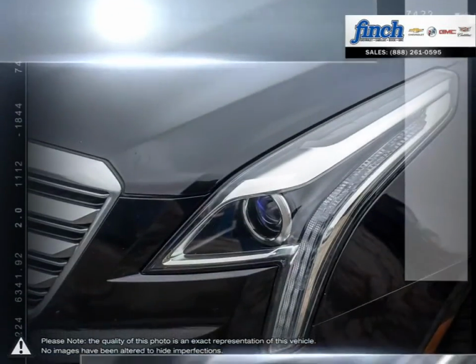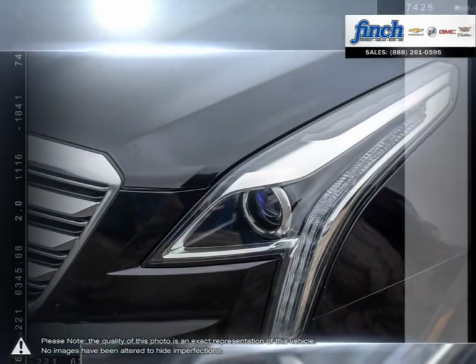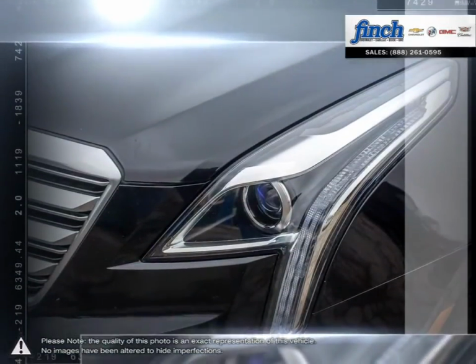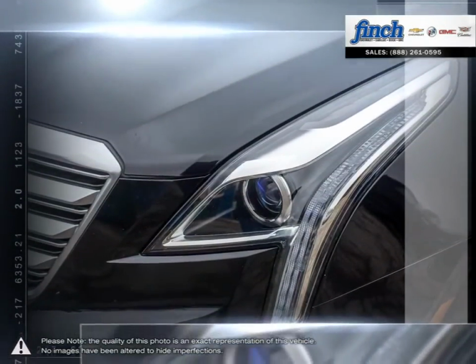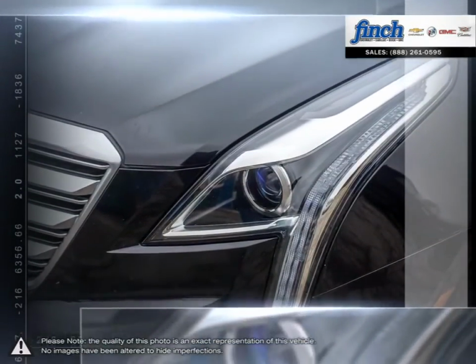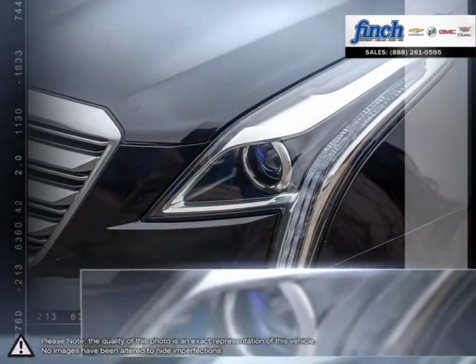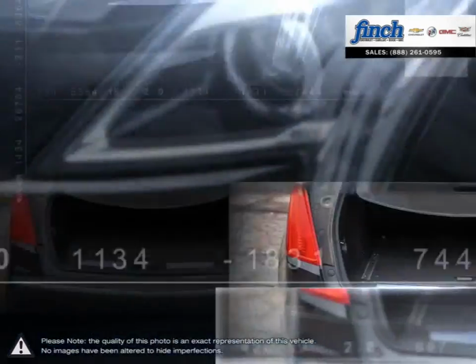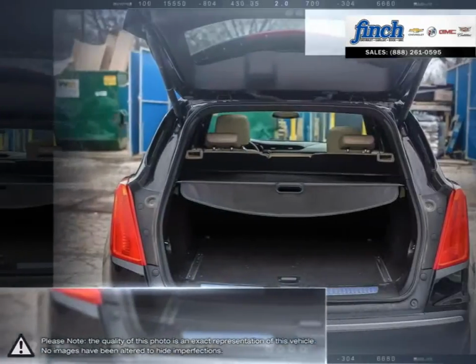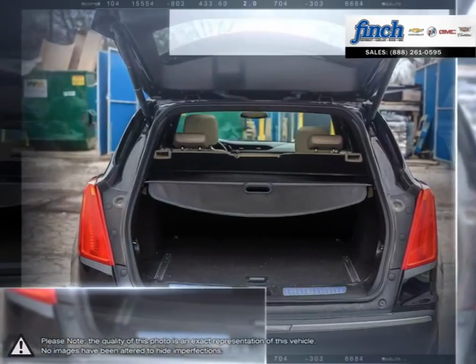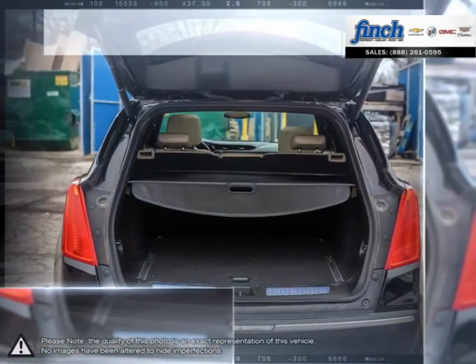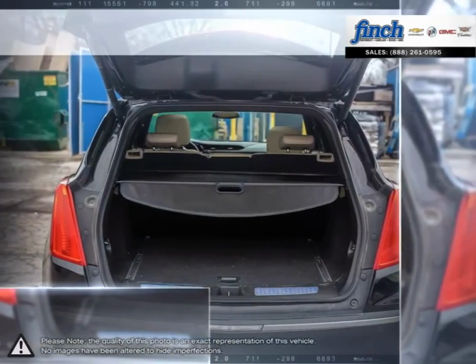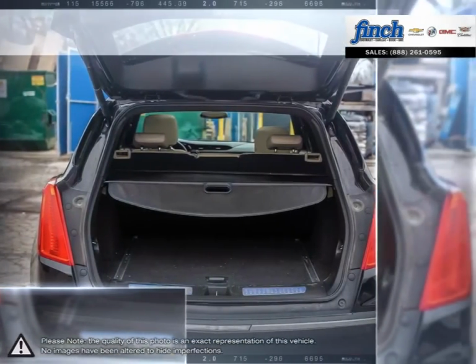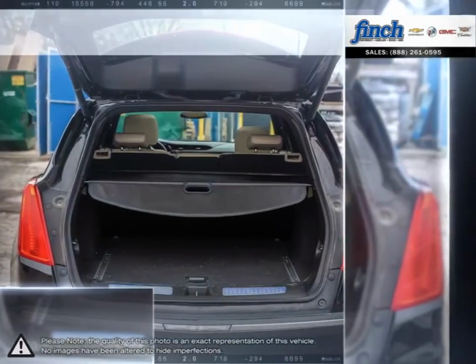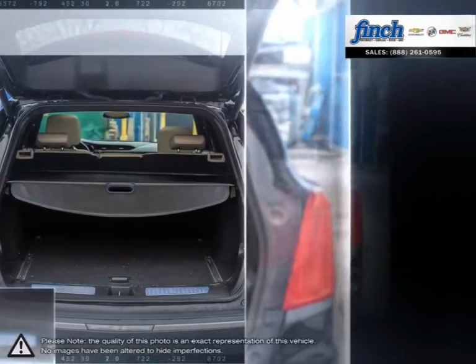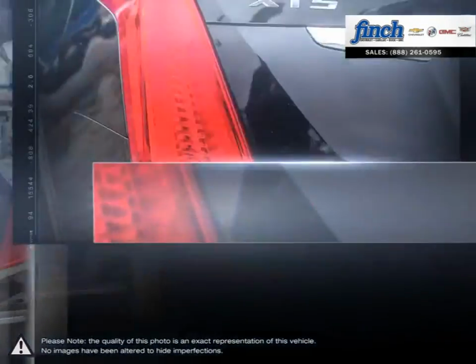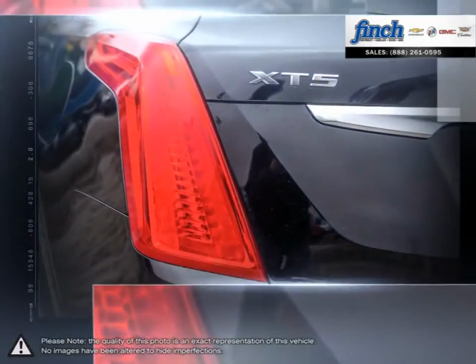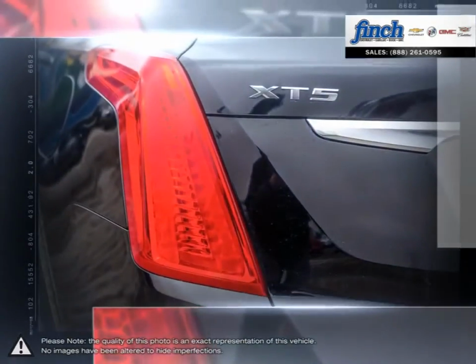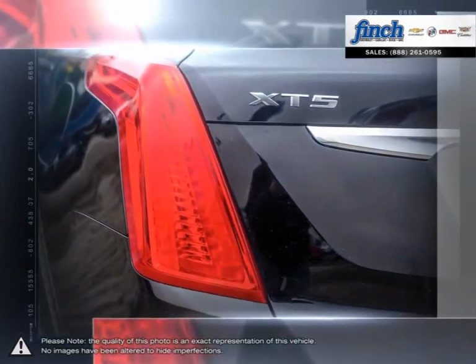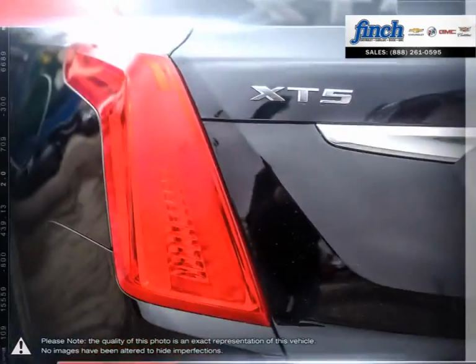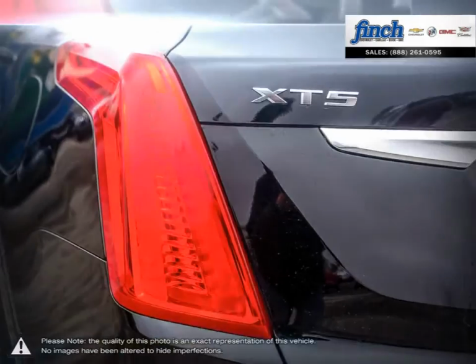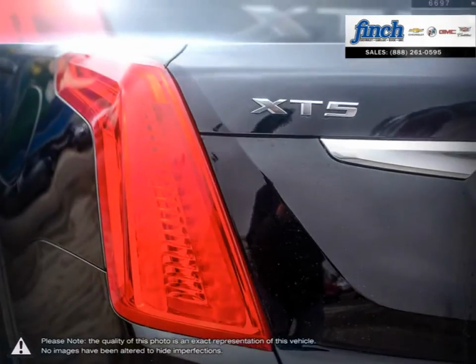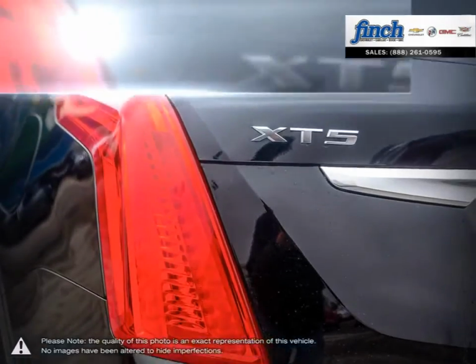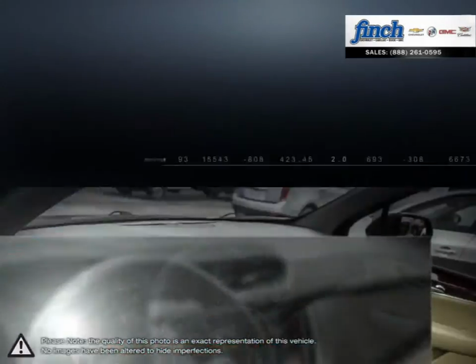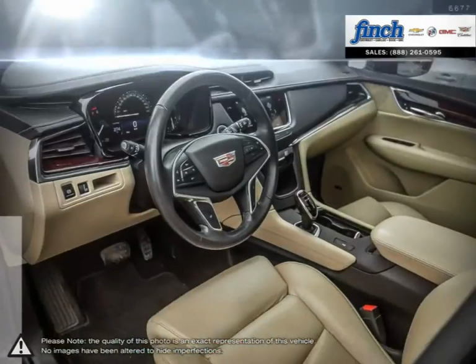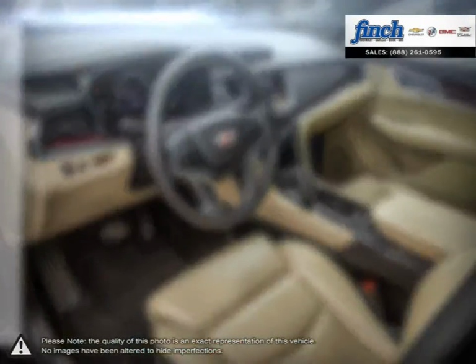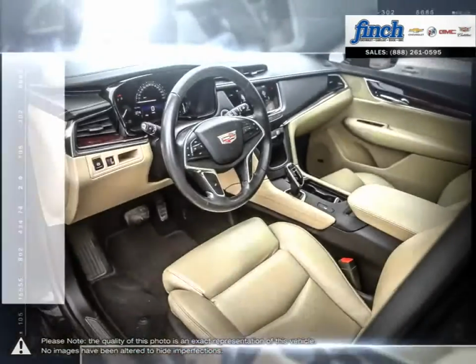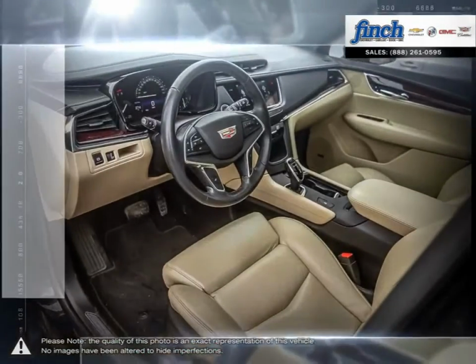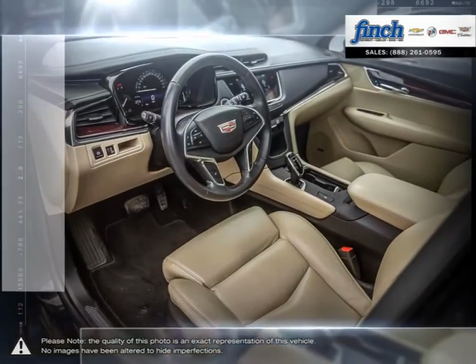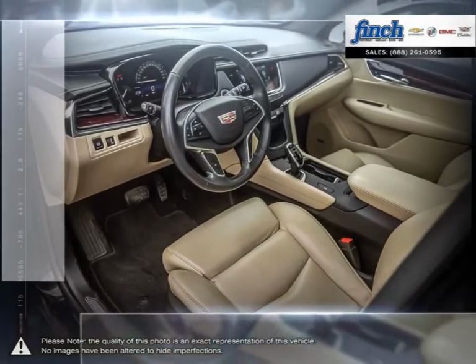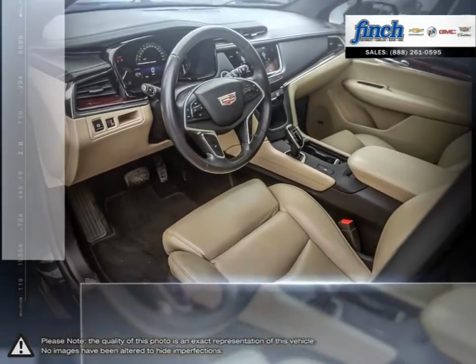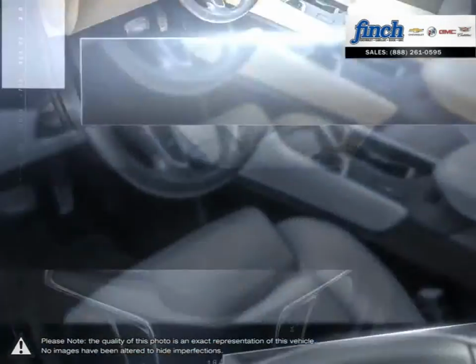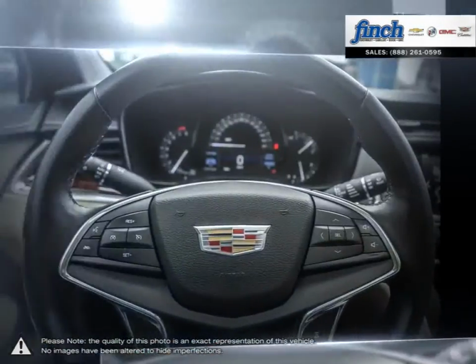Like the SRX, the XT5's hatch provides an added bit of versatility when hauling larger items, all the while remaining fuel efficient. The XT5 truly sets the standard for a compact luxury SUV.